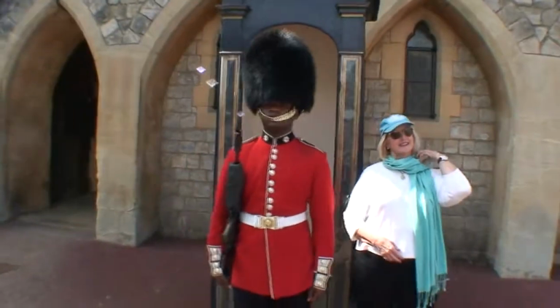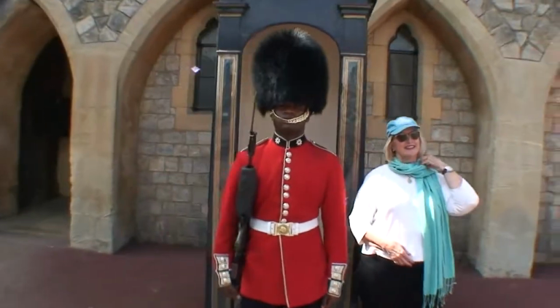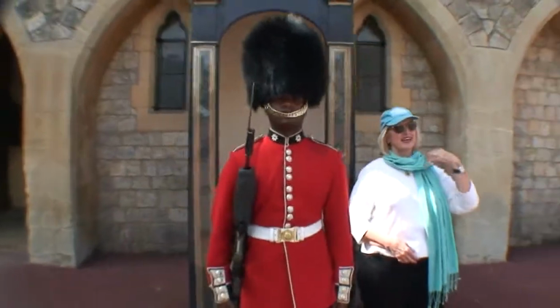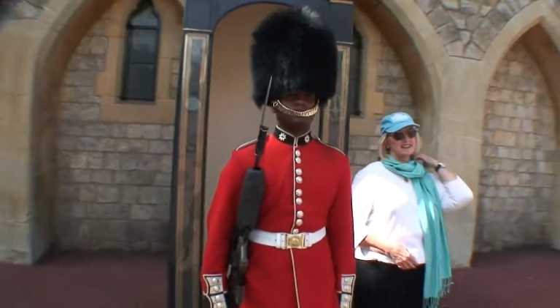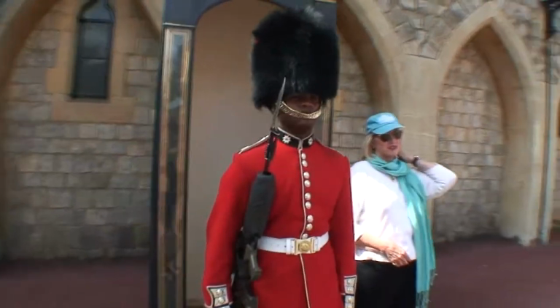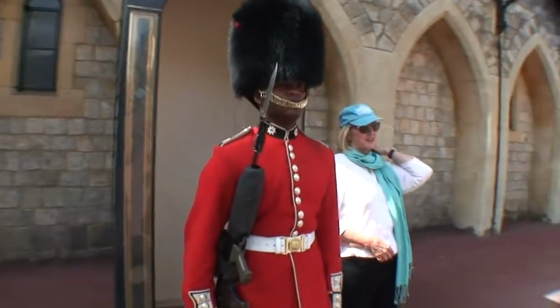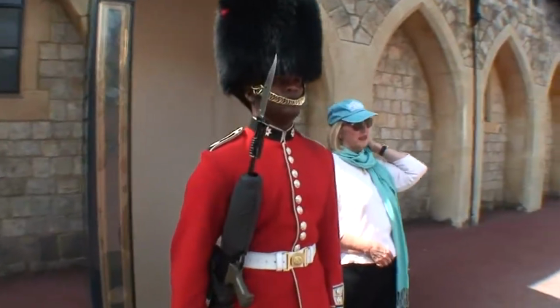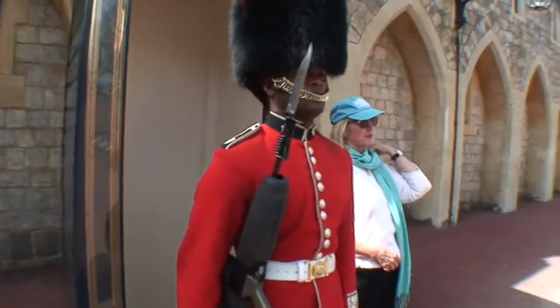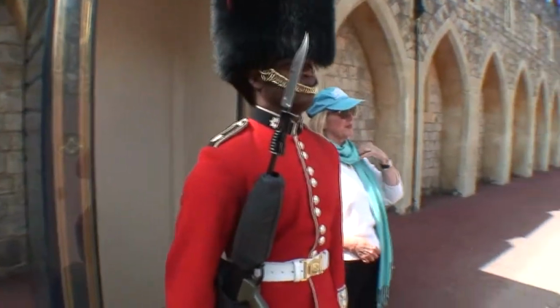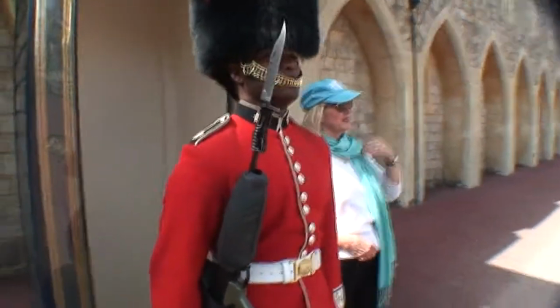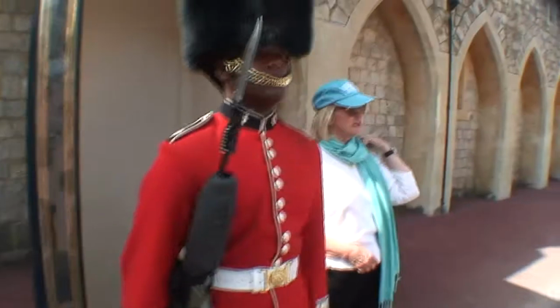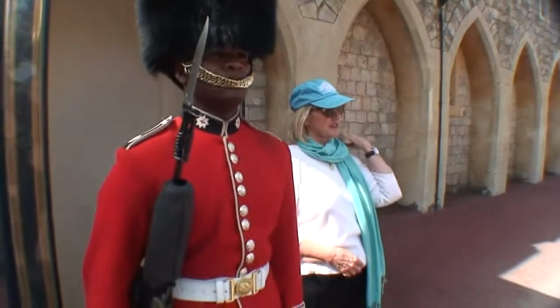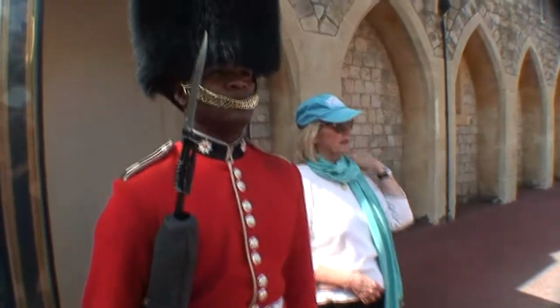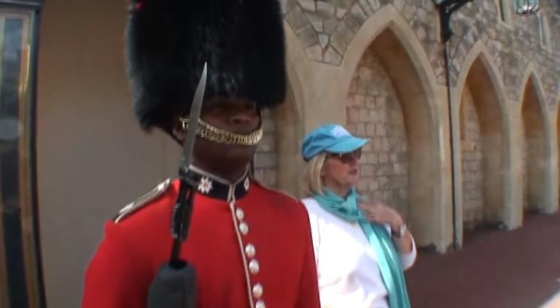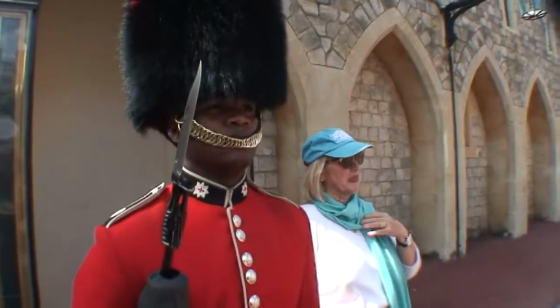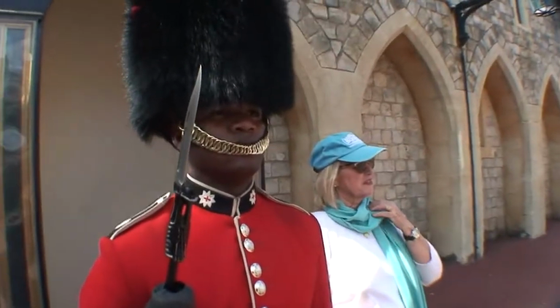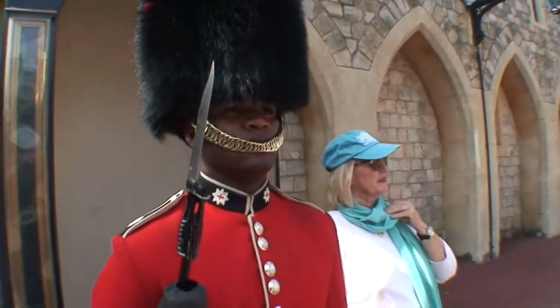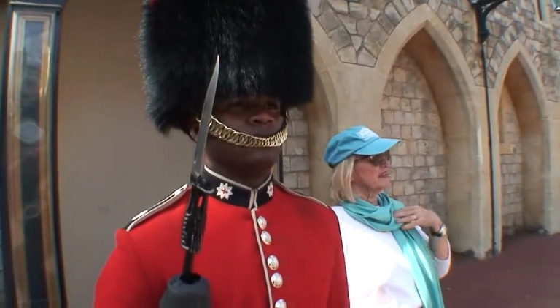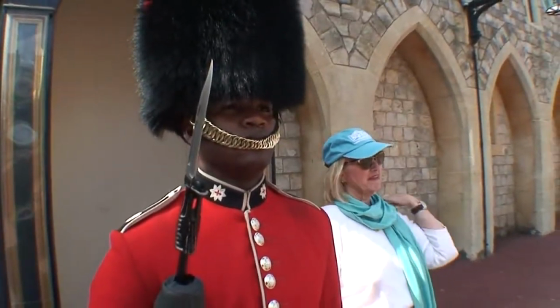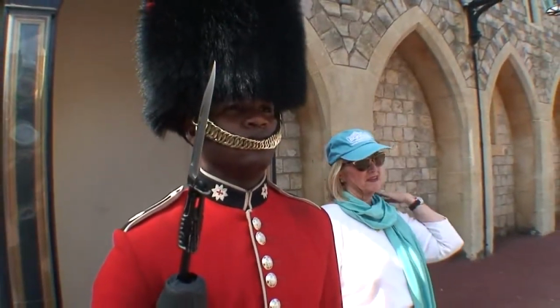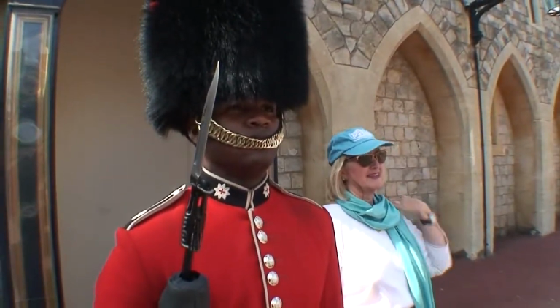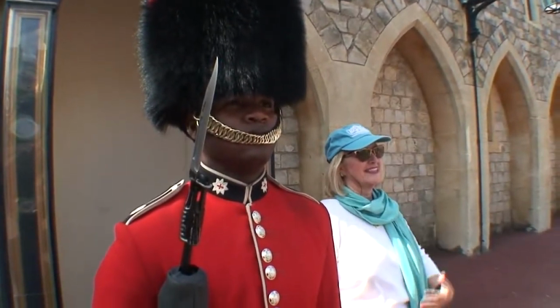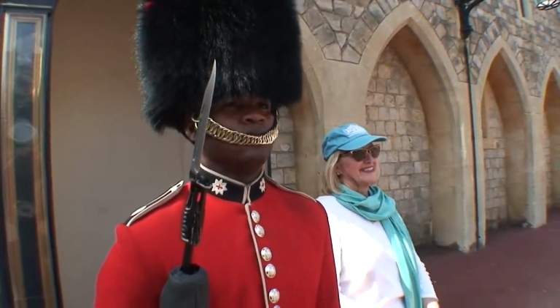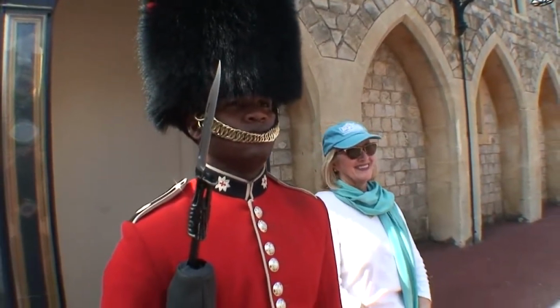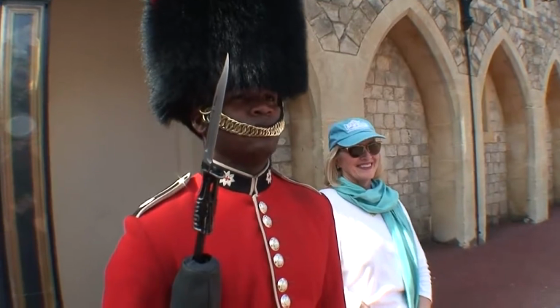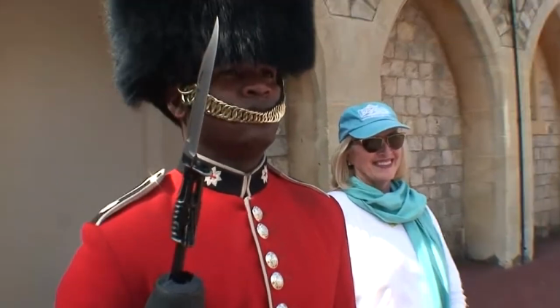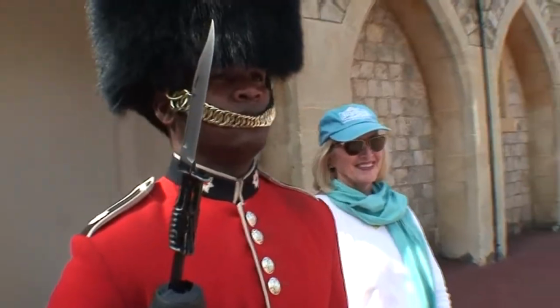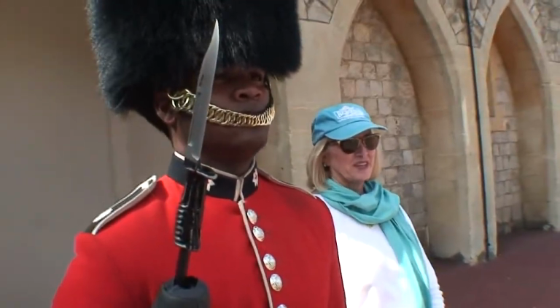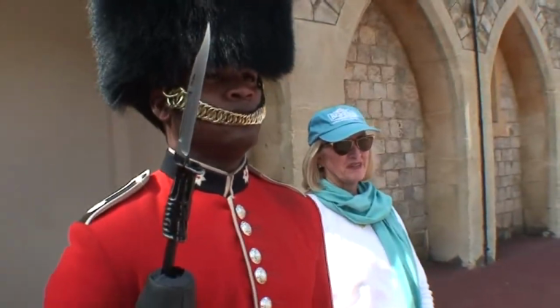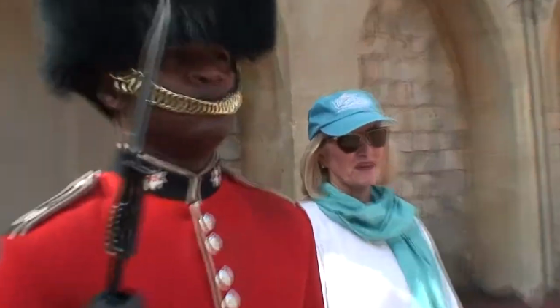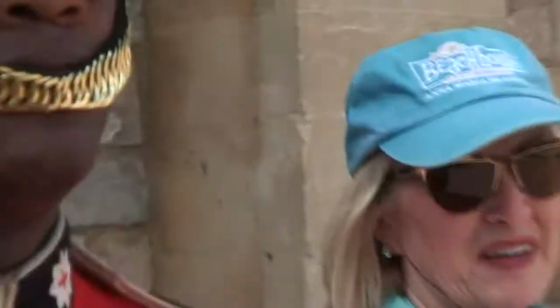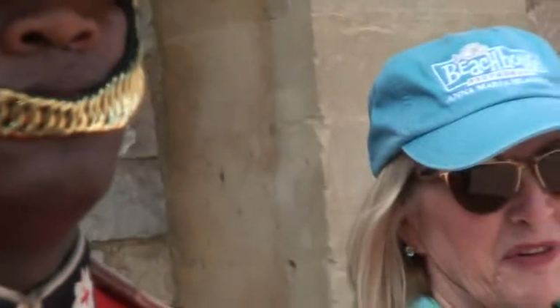This is Windsor Castle, looking at St. George's Chapel, which is the most magnificent building. It's a shame we couldn't do any photographs of it — we could only do an interview, unfortunately.